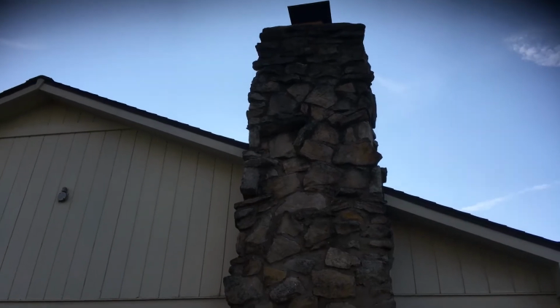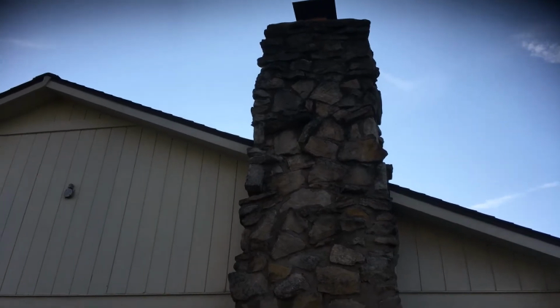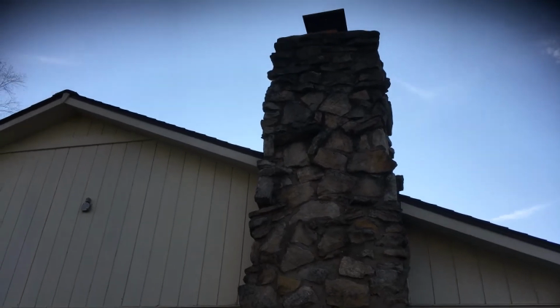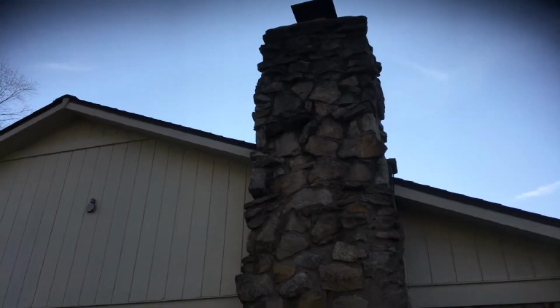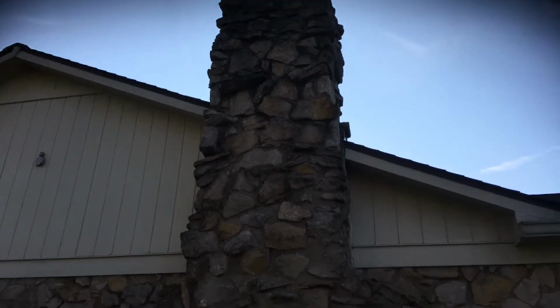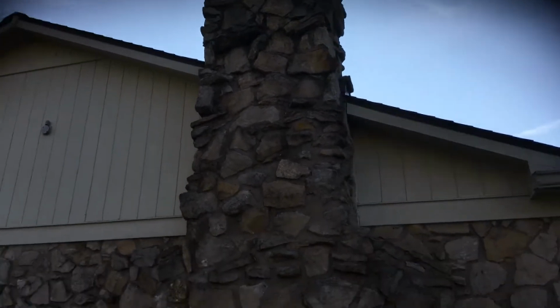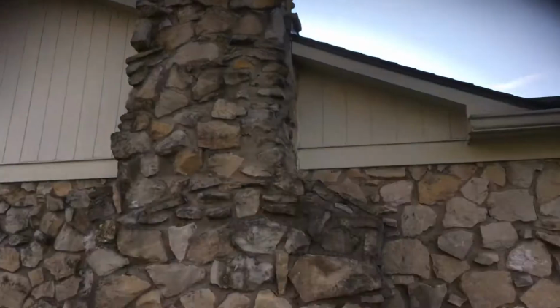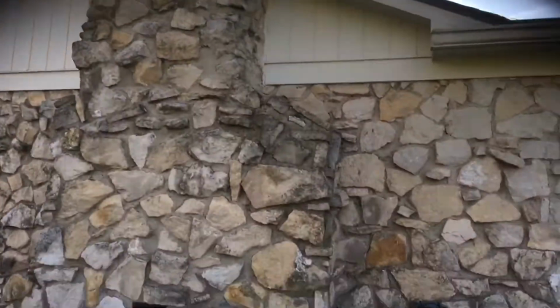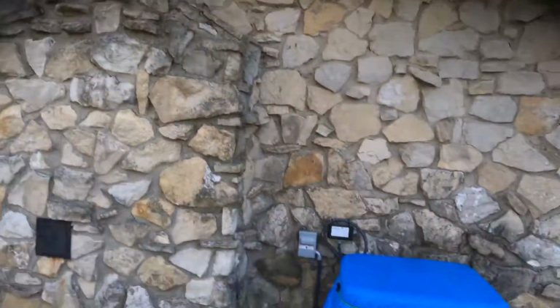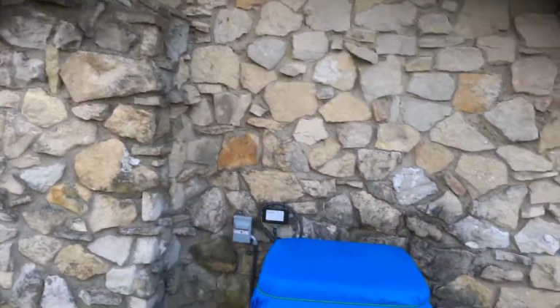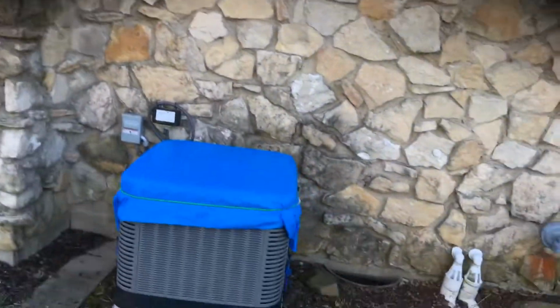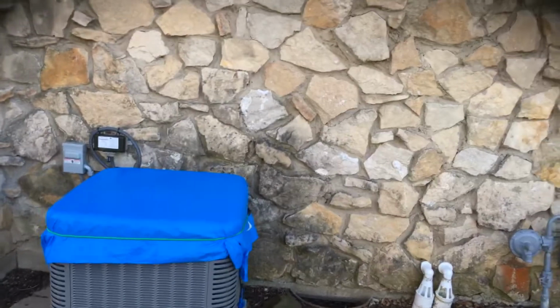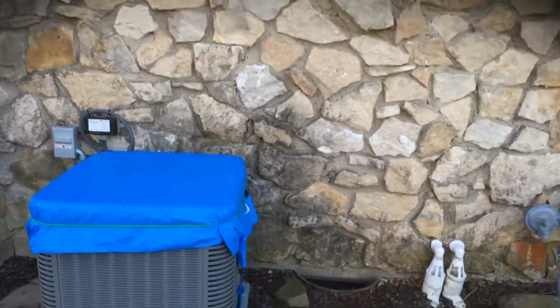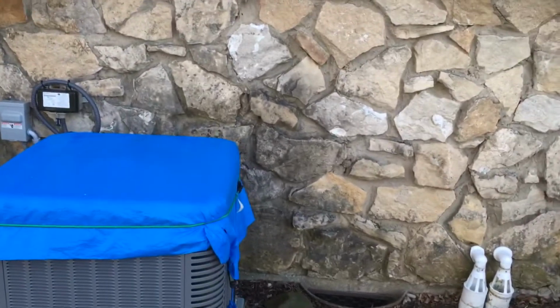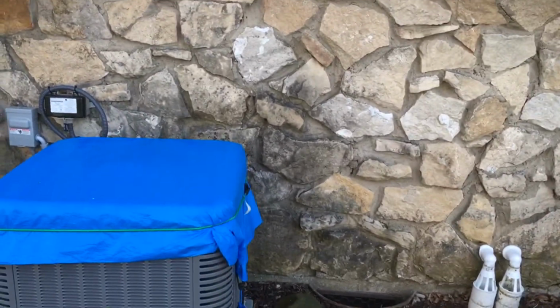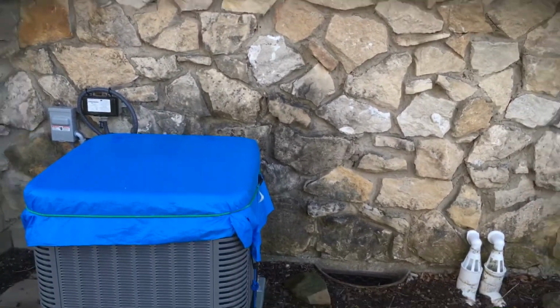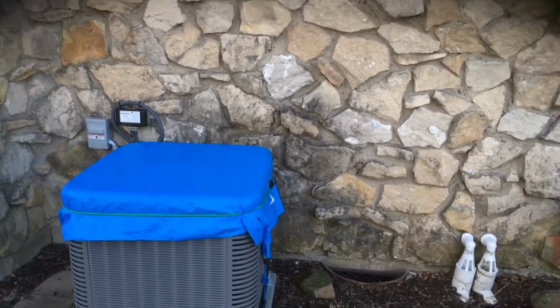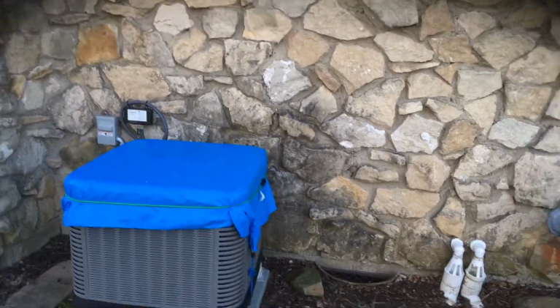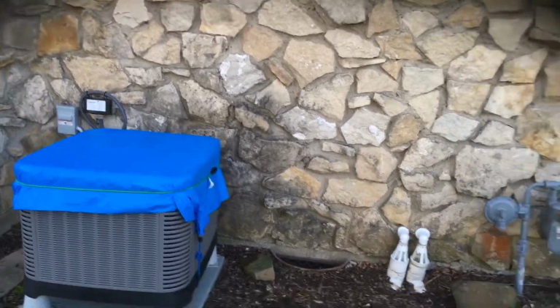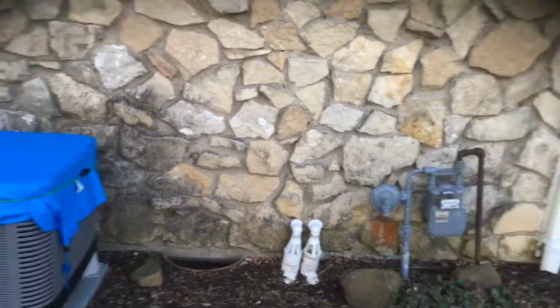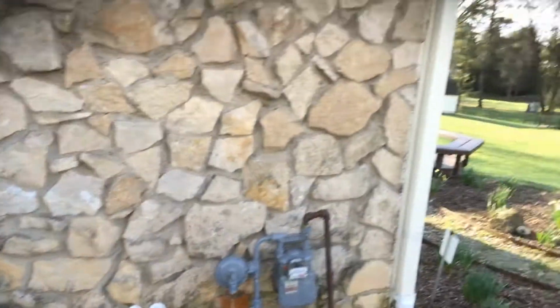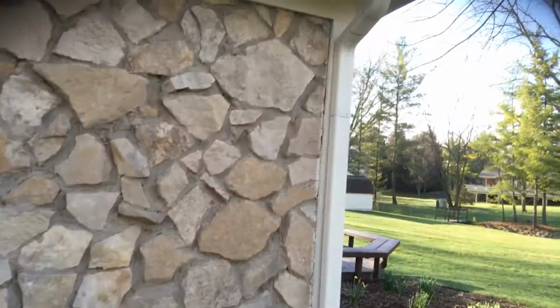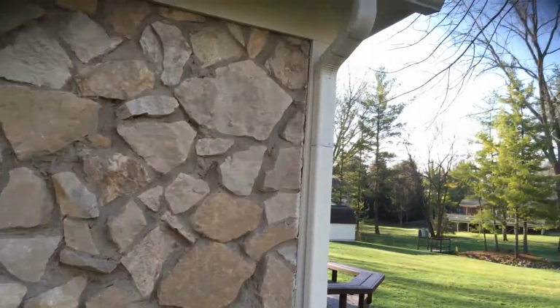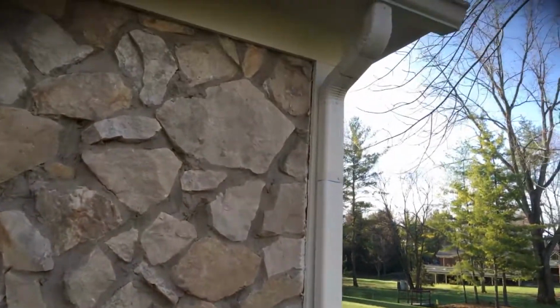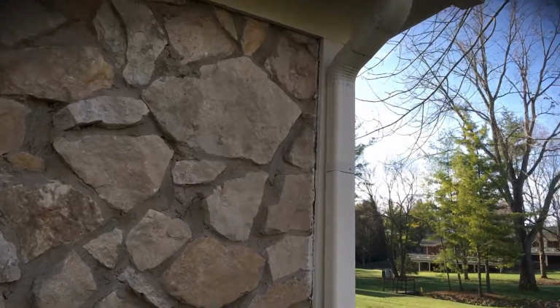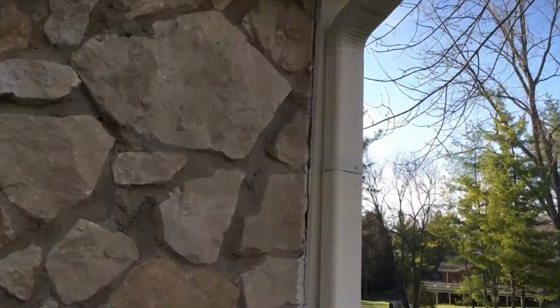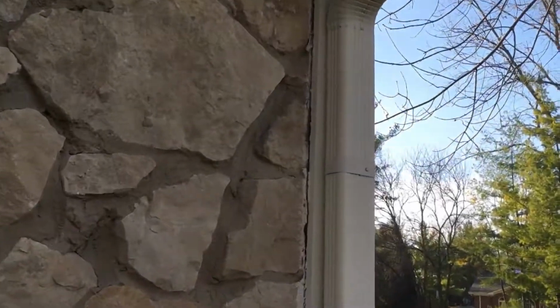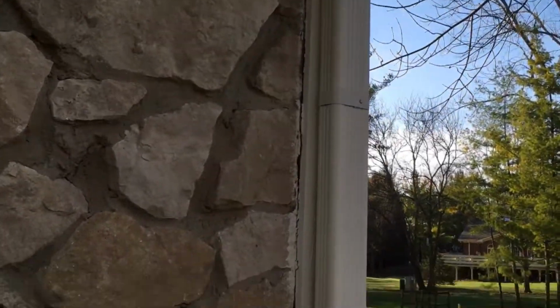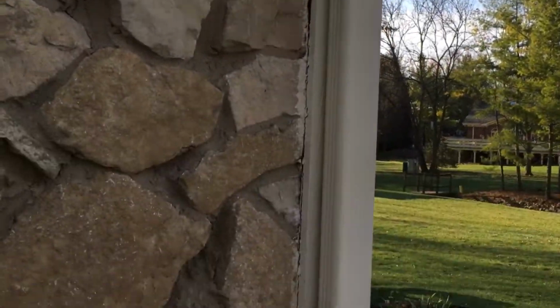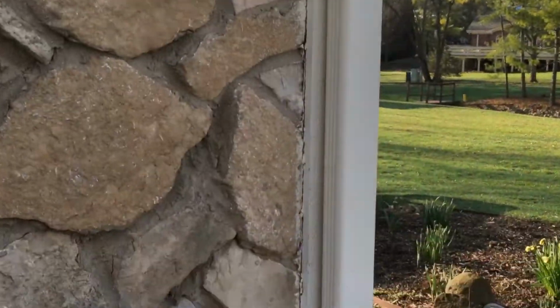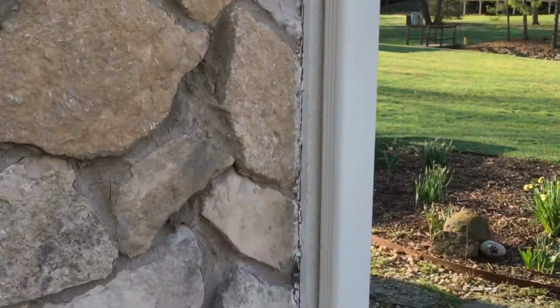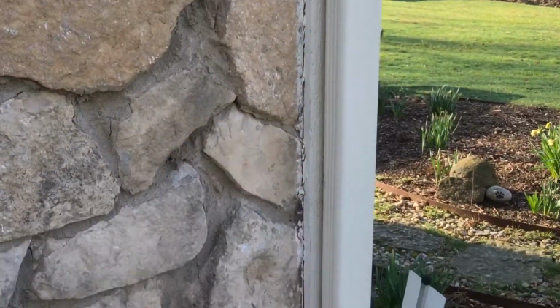Working our way around to the back — he does want us to power wash the chimney. There's some black mold and algae buildup on it, so we'll power wash that. Also around here, we'll make sure to power wash and get it as clean as we can. There's also caulking he would like addressed along the stone and wood.